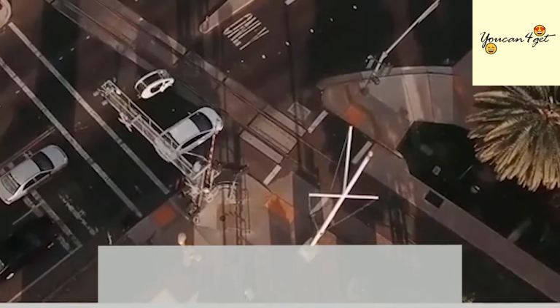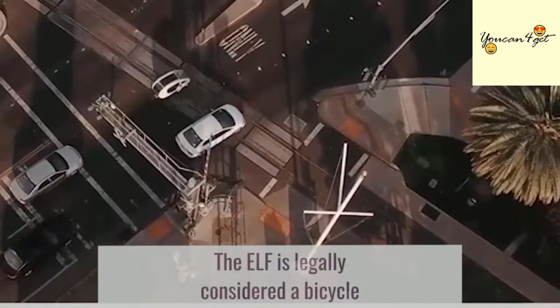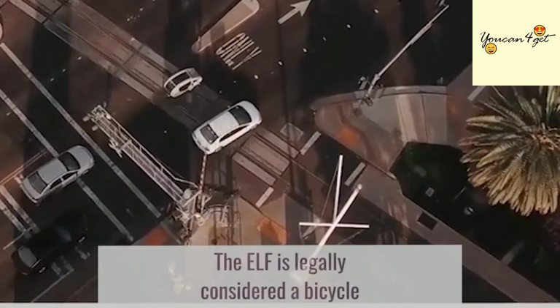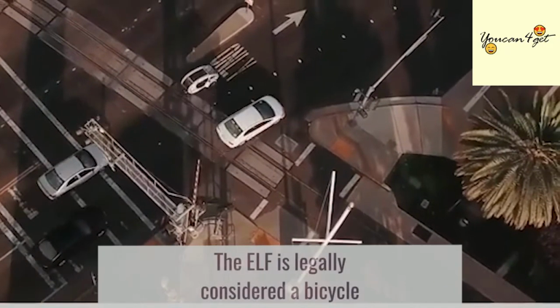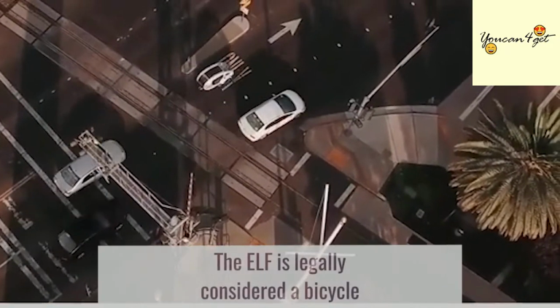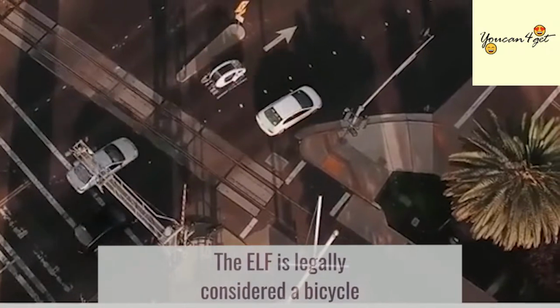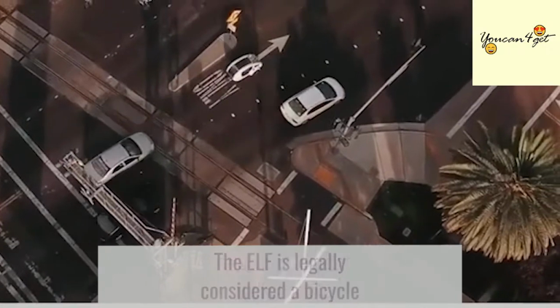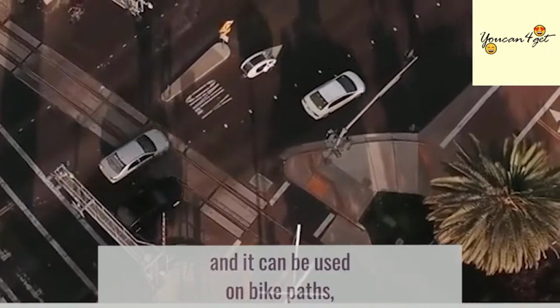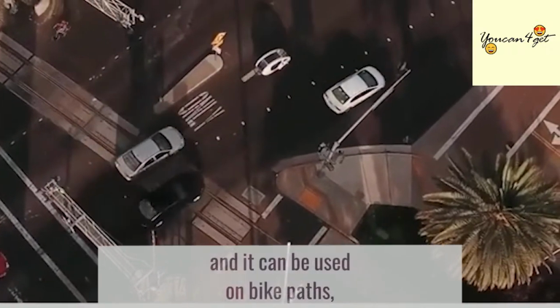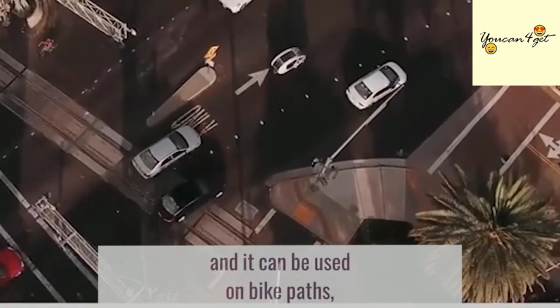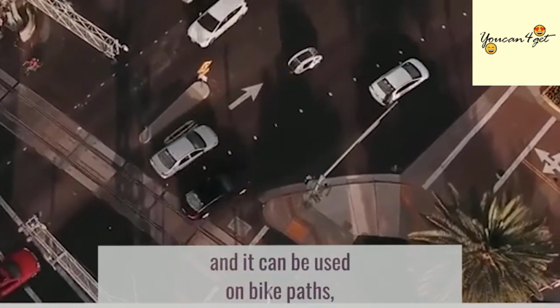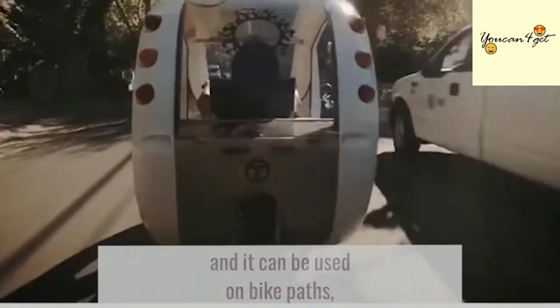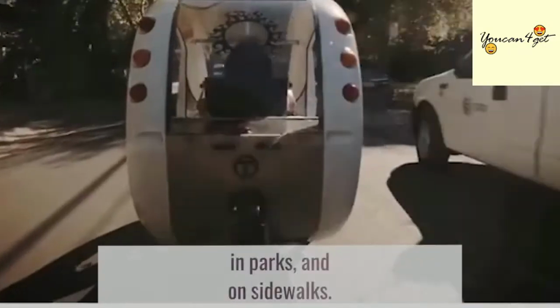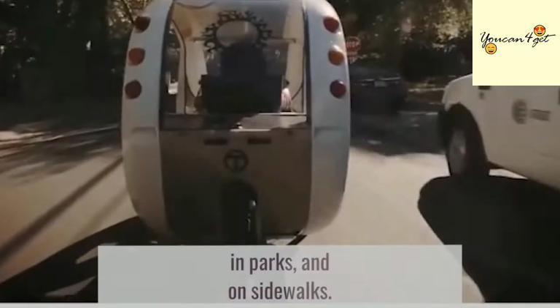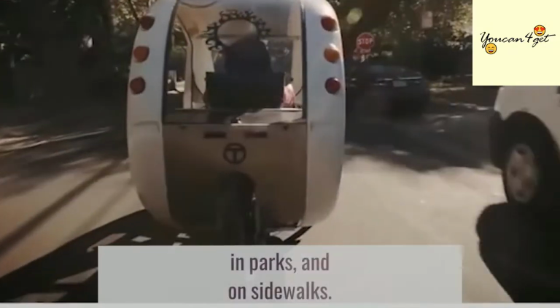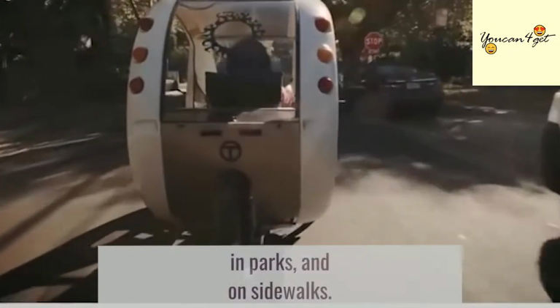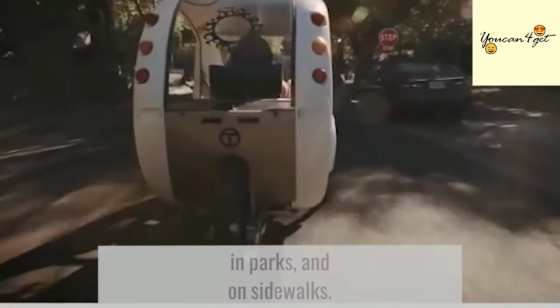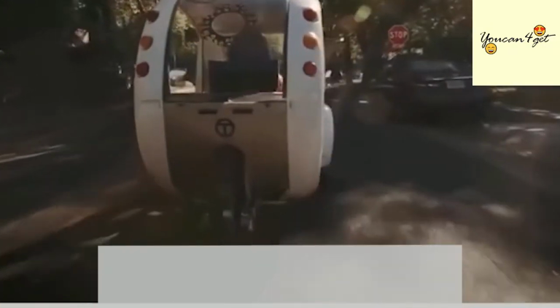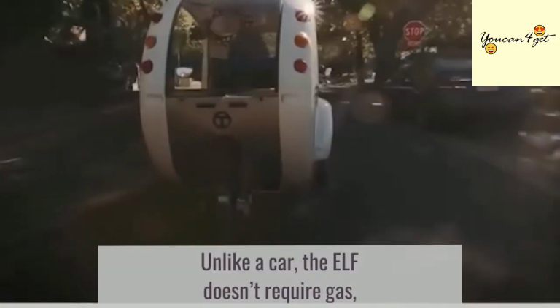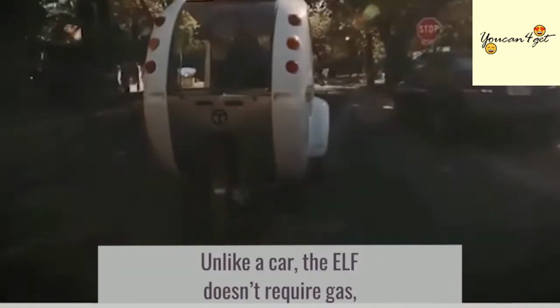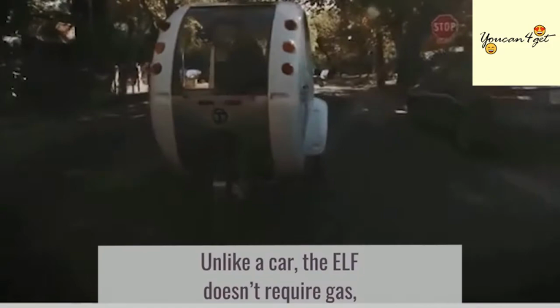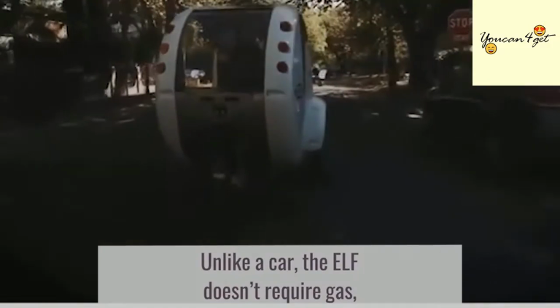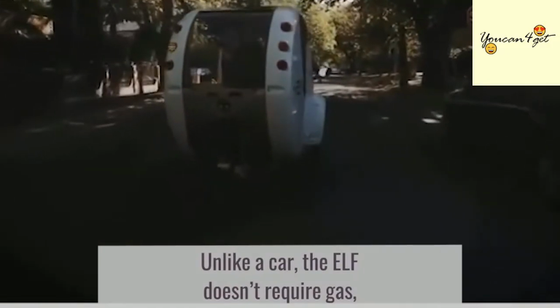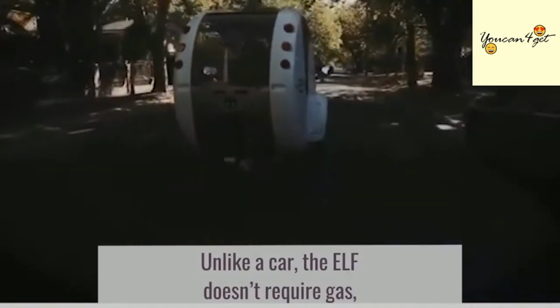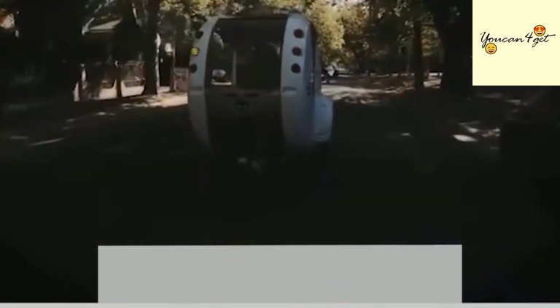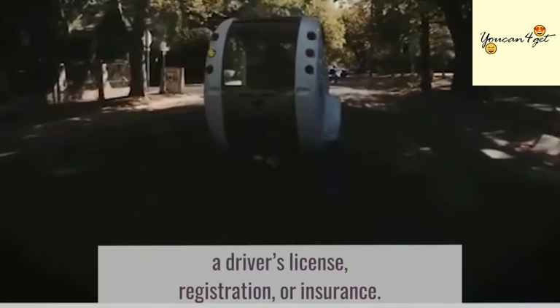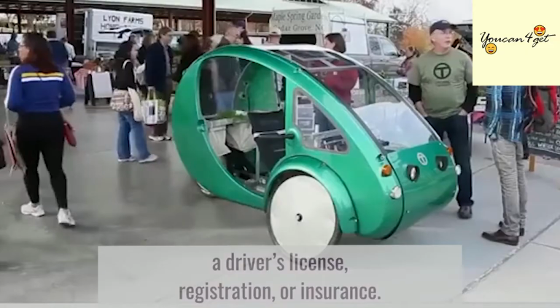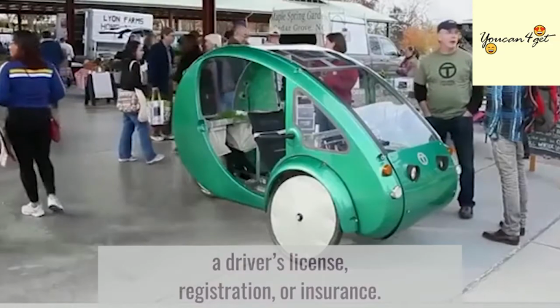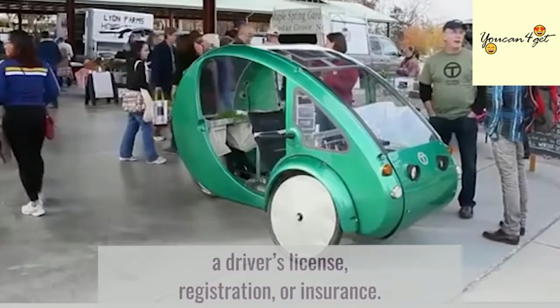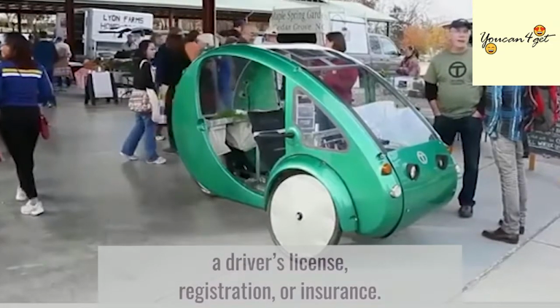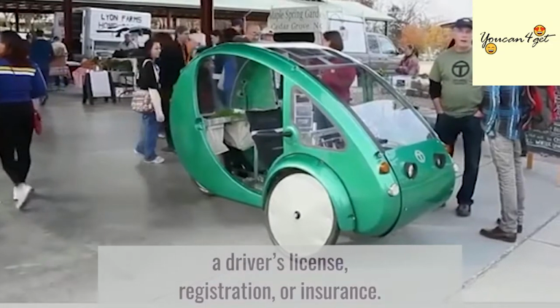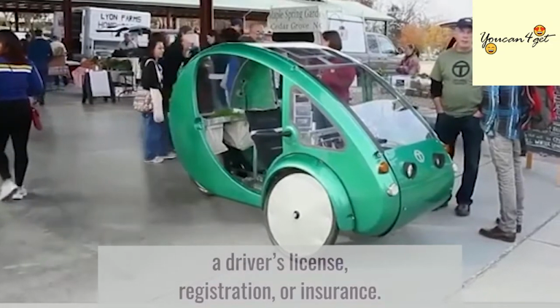The ELF is legally considered a bicycle, and it can be used on bike paths, in parks, and on sidewalks. Unlike a car, the ELF doesn't require gas, a driver's license, registration, or insurance.